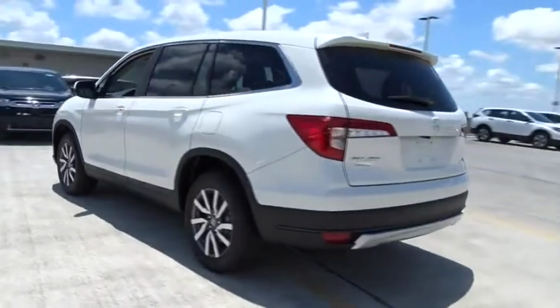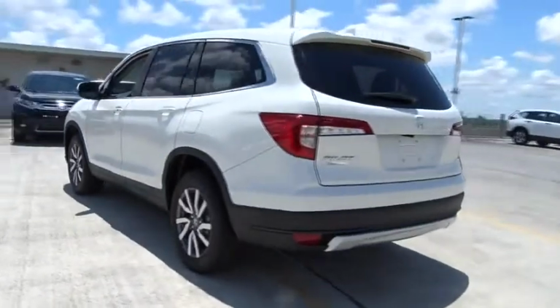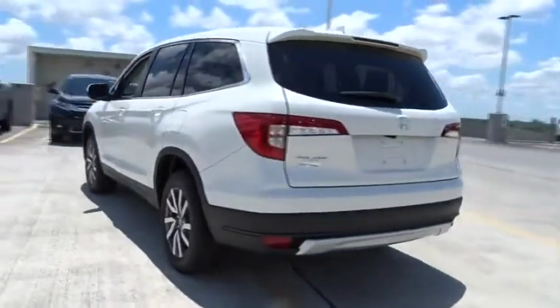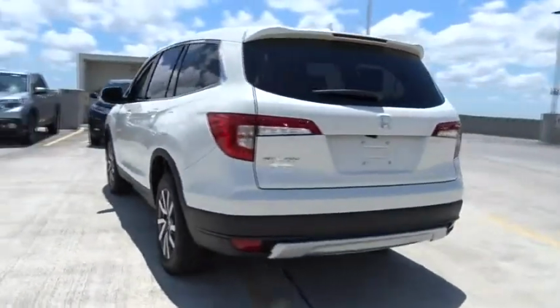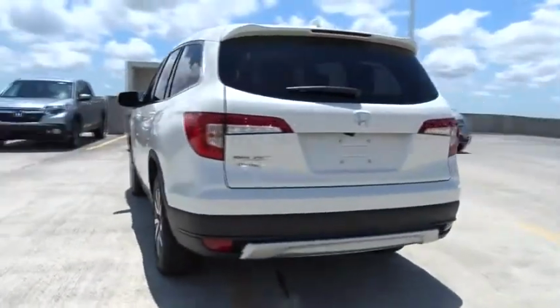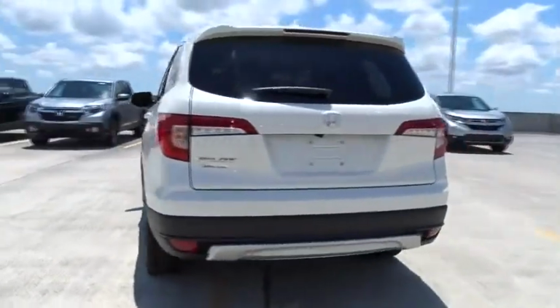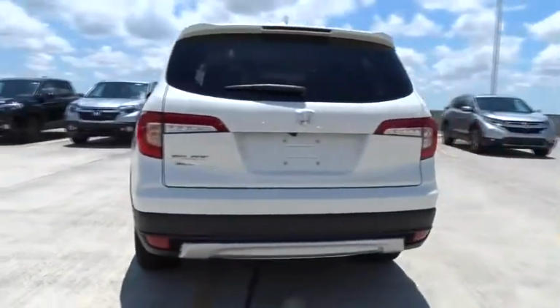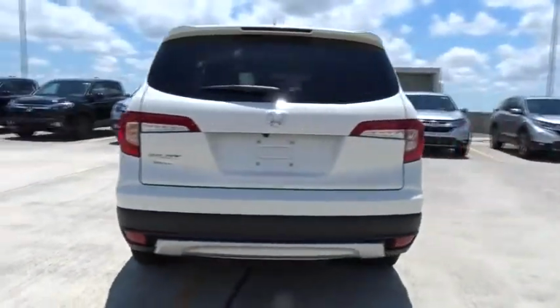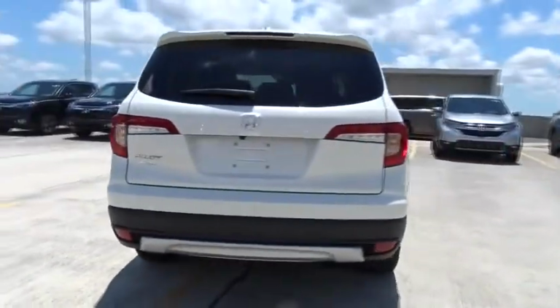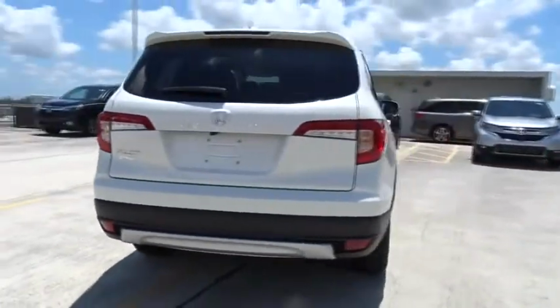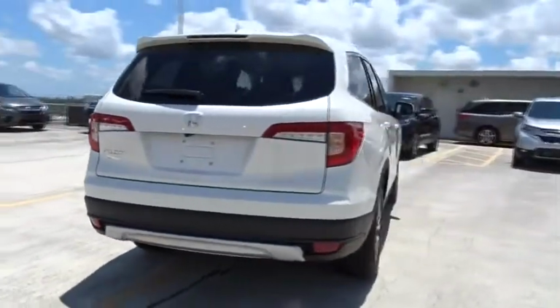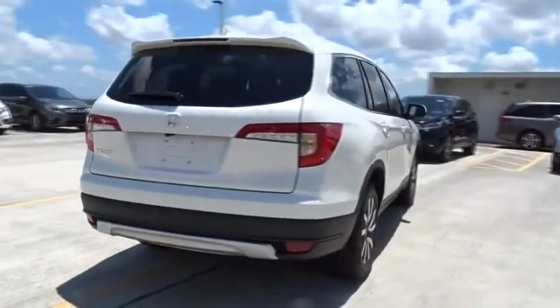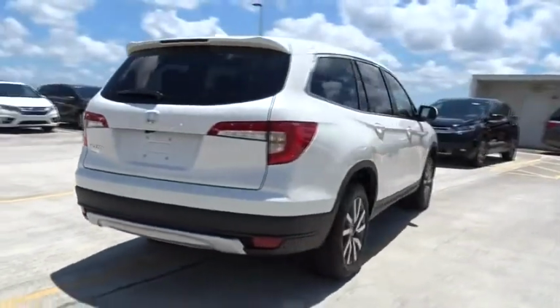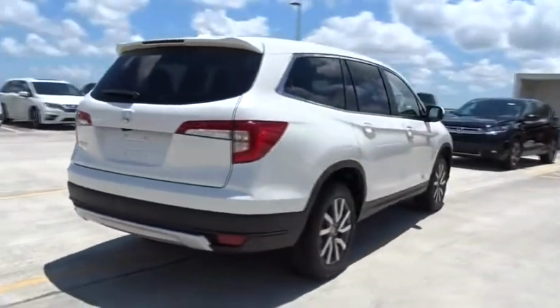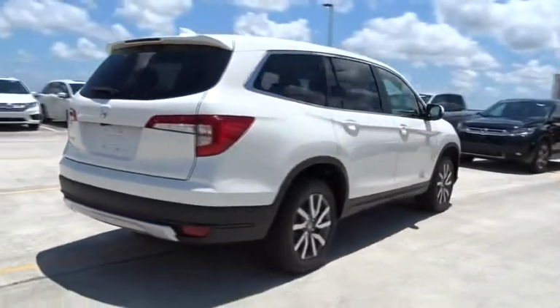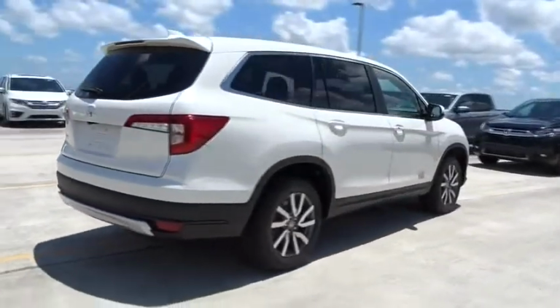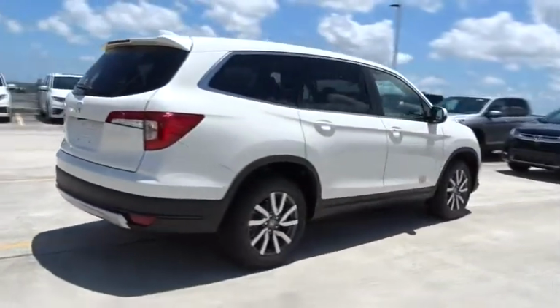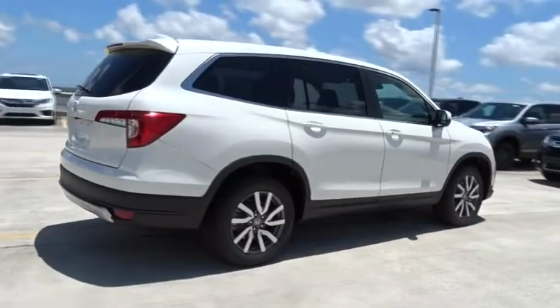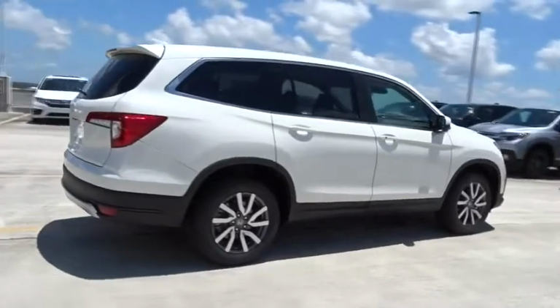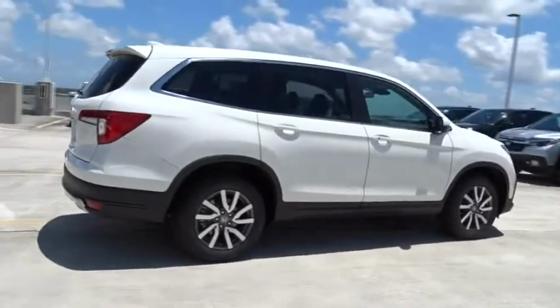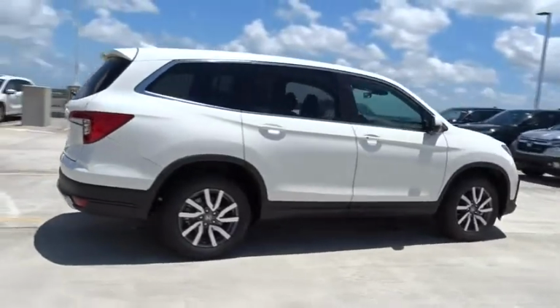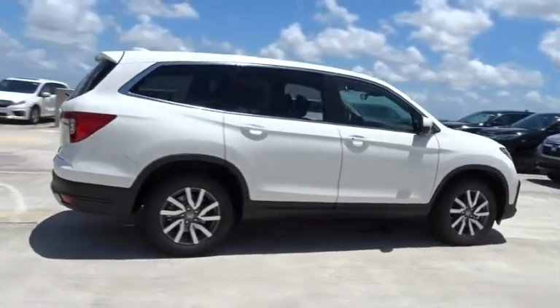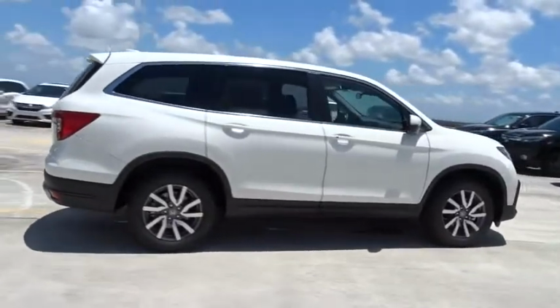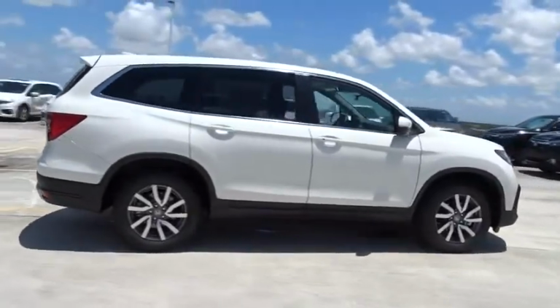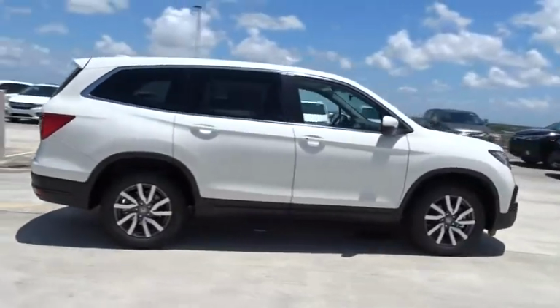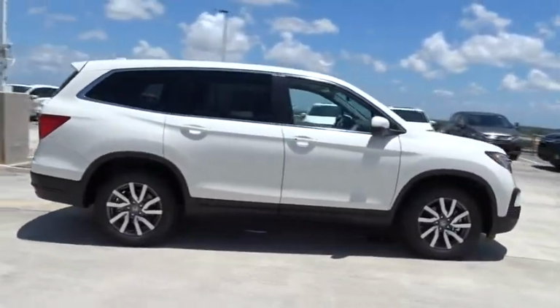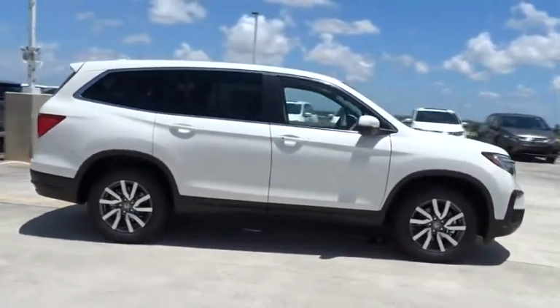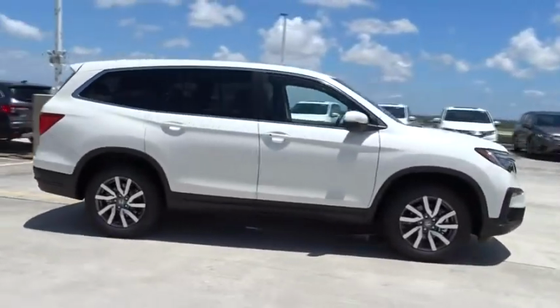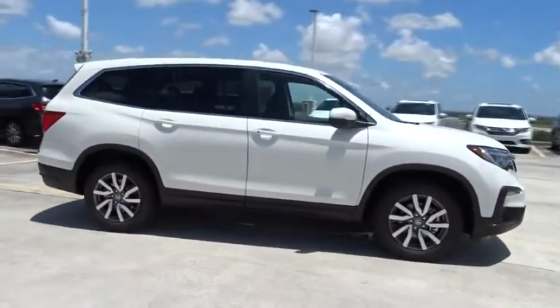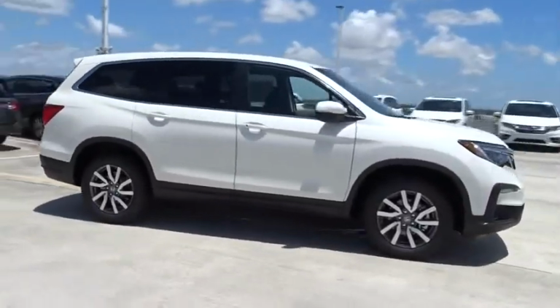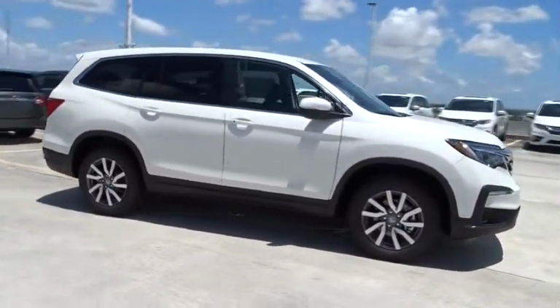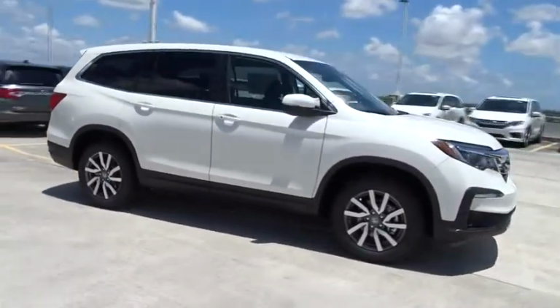Here are some of this vehicle's great options: remote engine start, traction control, stability control, Bluetooth, automatic transmission, front wheel drive.